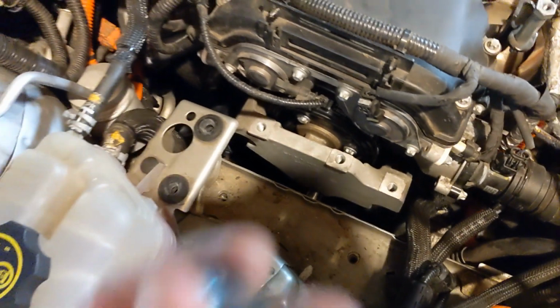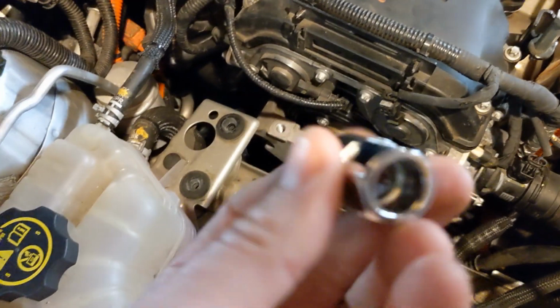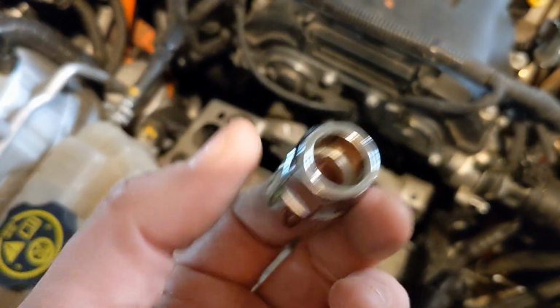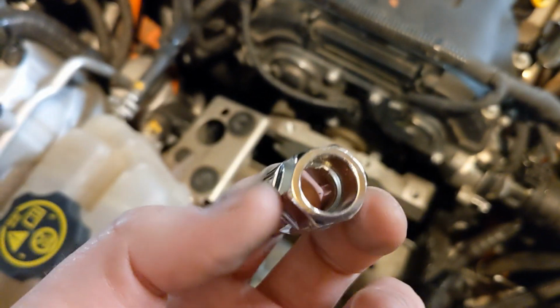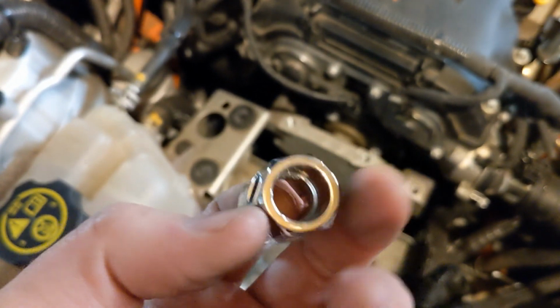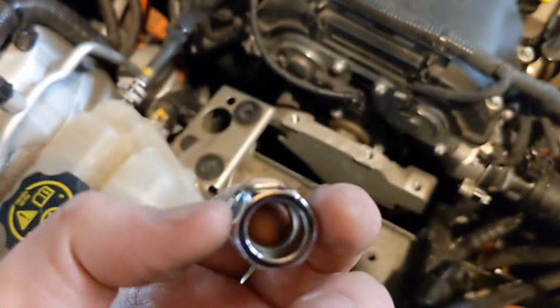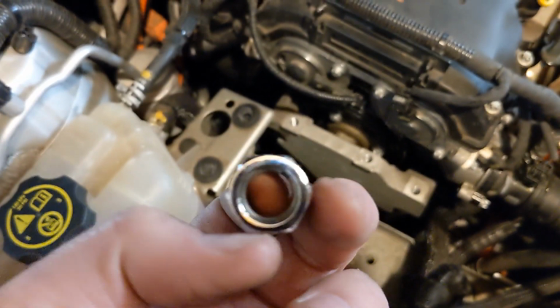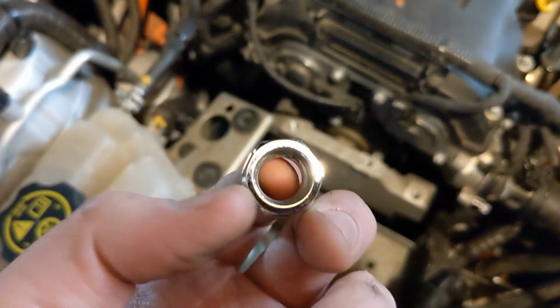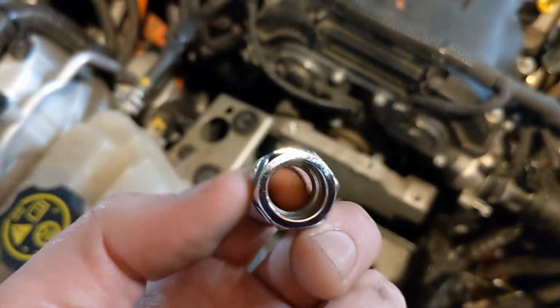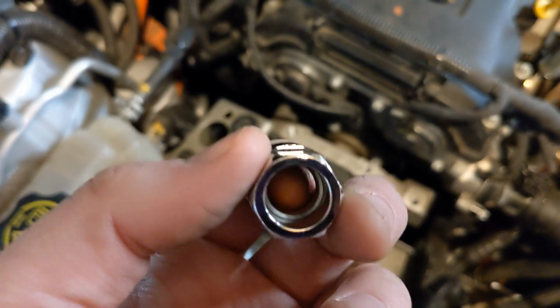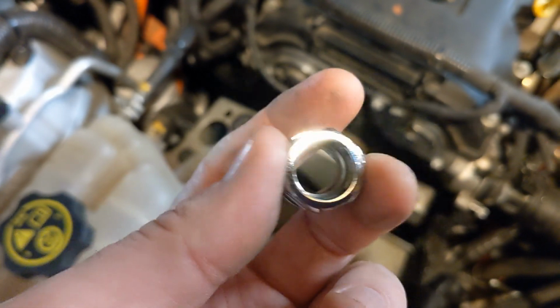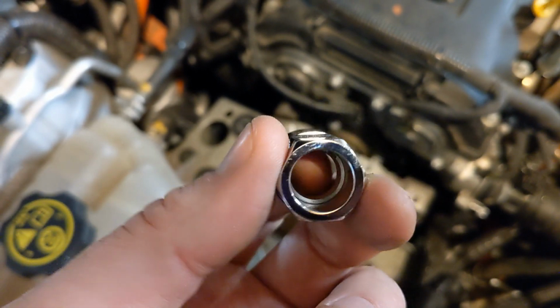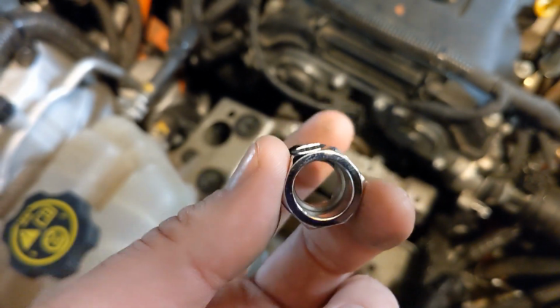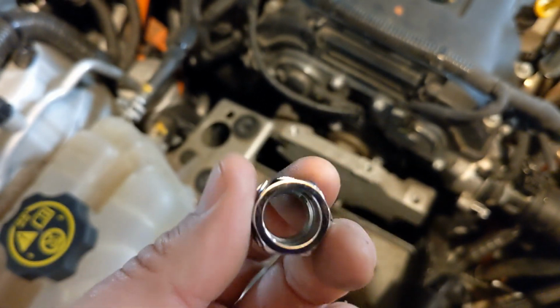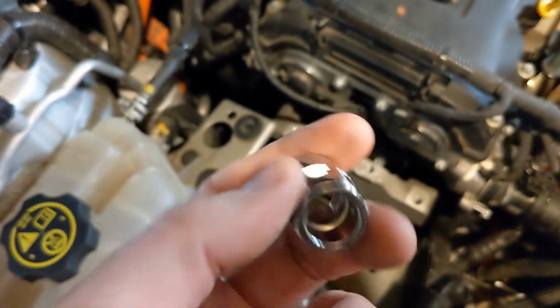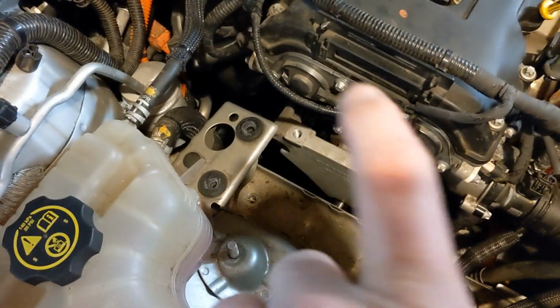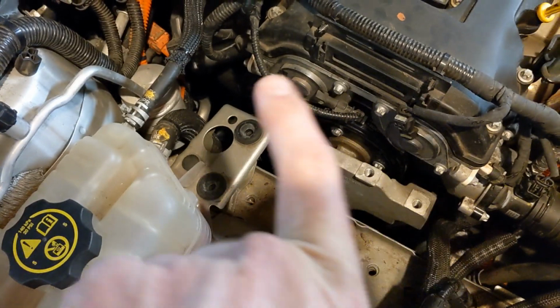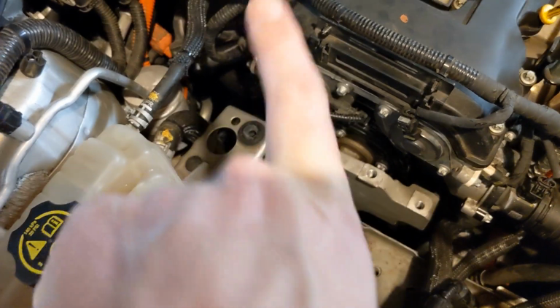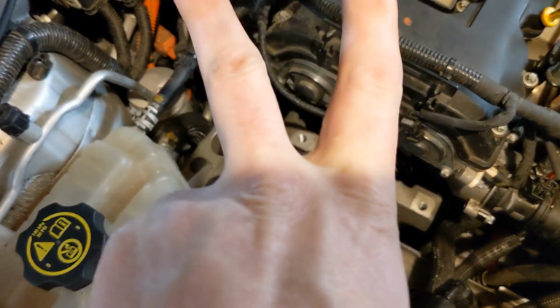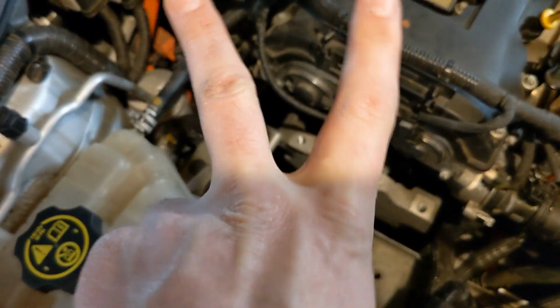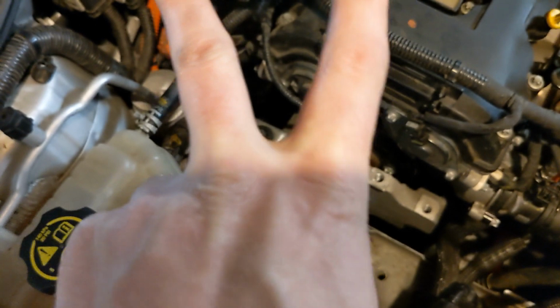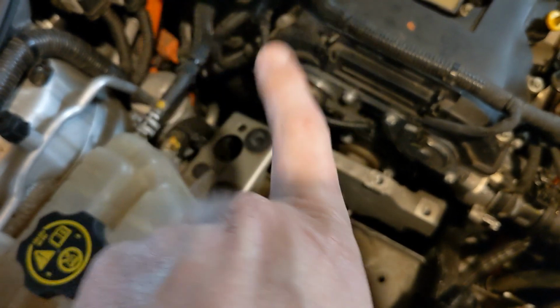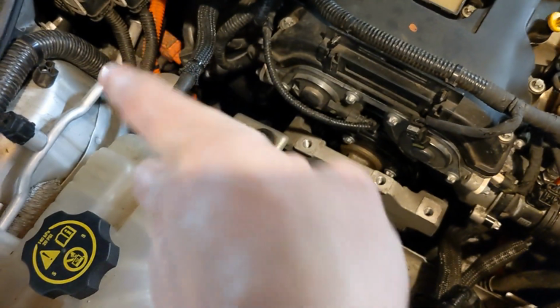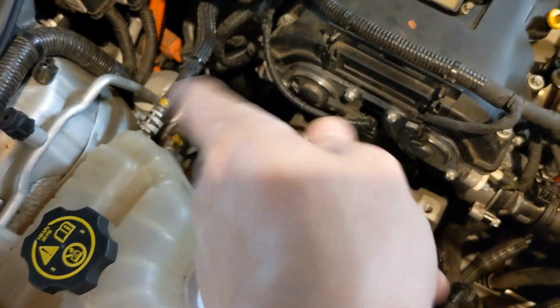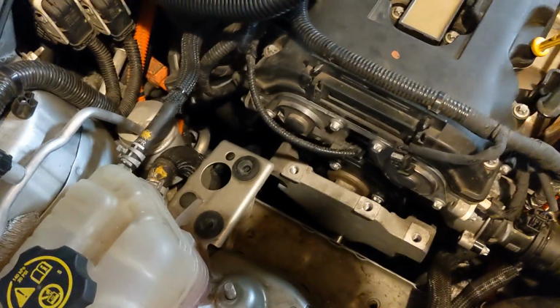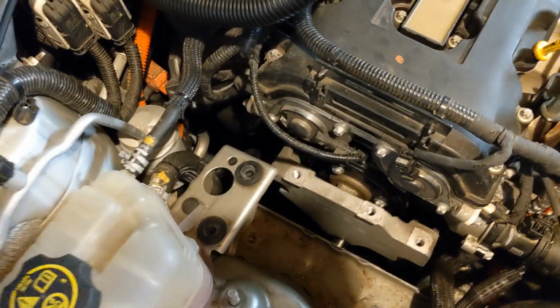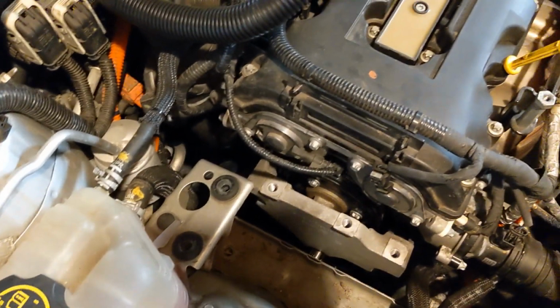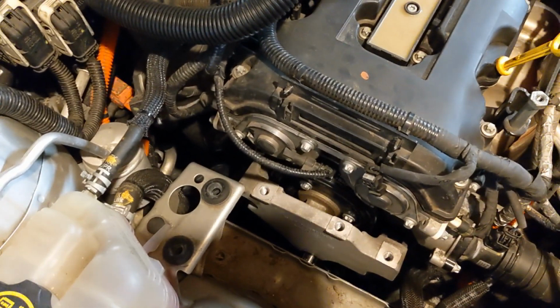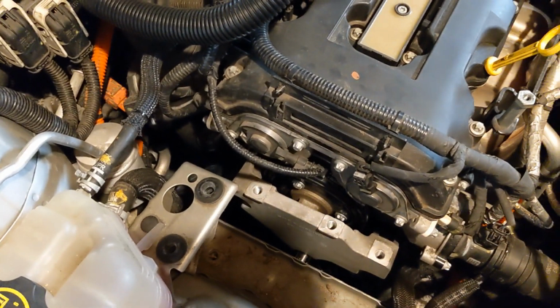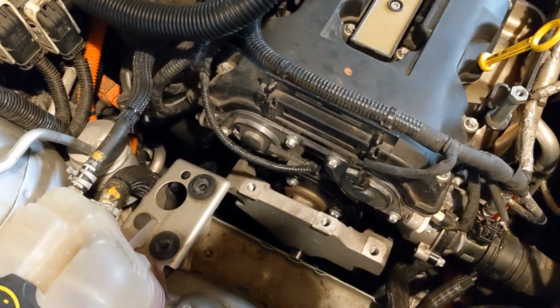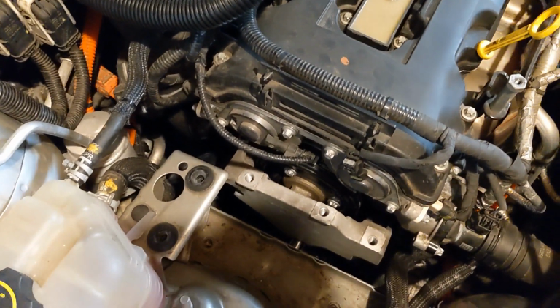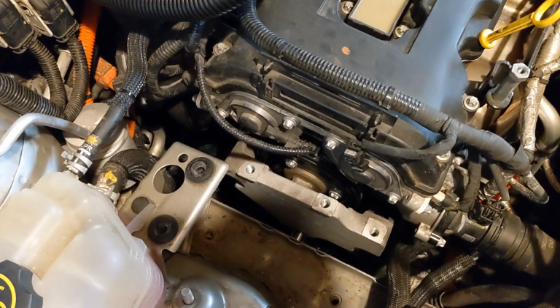When I put it back on, I'm going to use this and then the open-ended wrench attached to the three-quarter to do my torque spec. When you do the torque, you don't do it straight because you get extra leverage — you do it at right angles. That way you torque it to the right spec when you close it up.